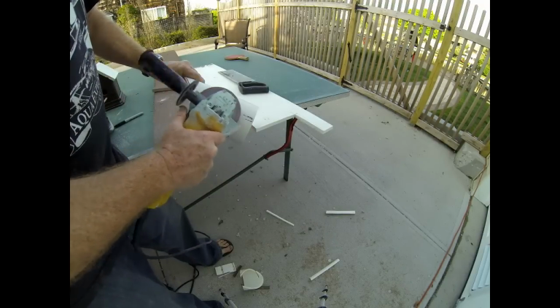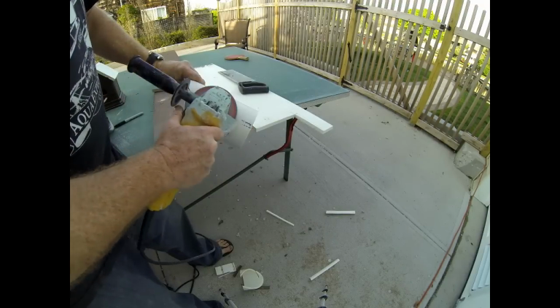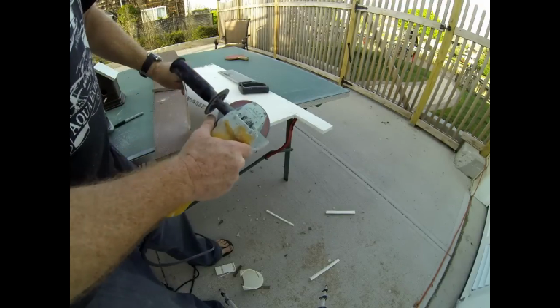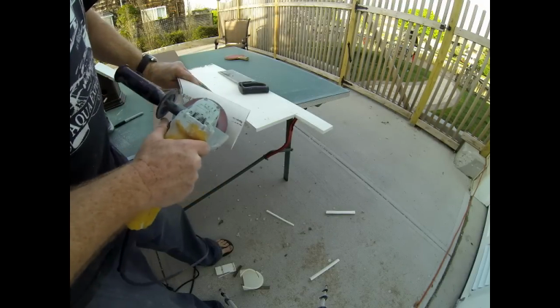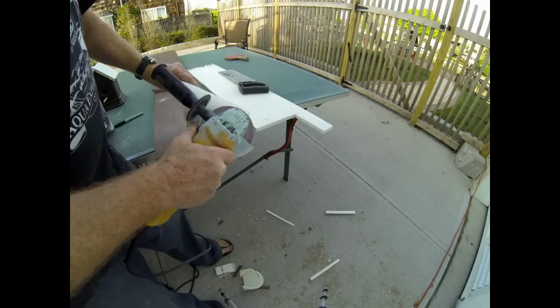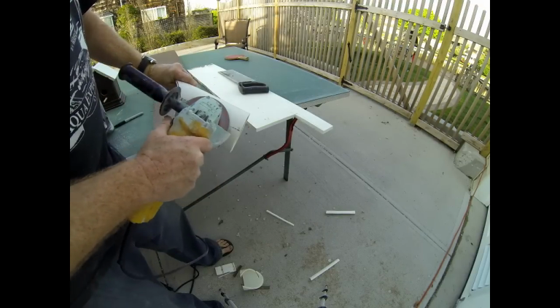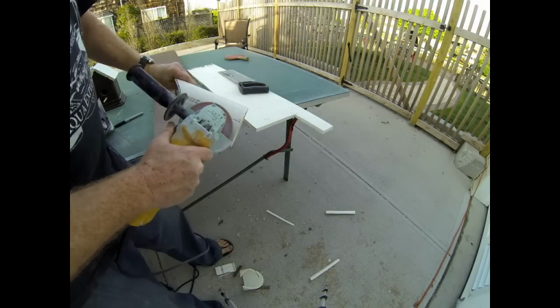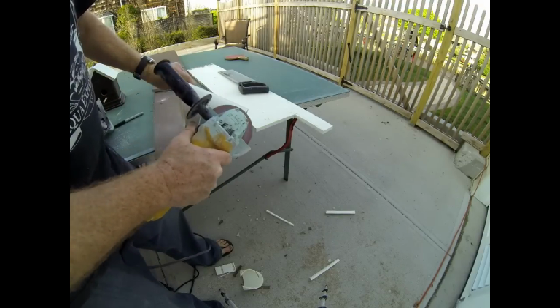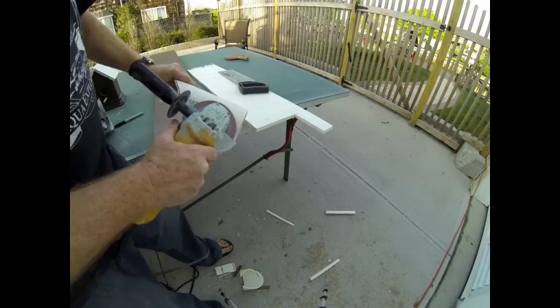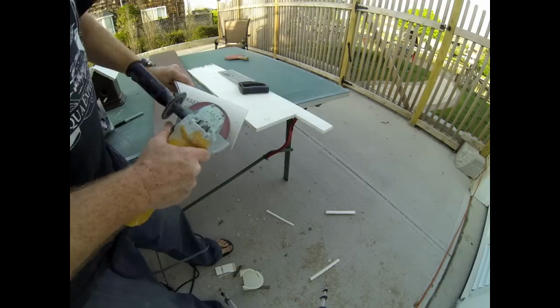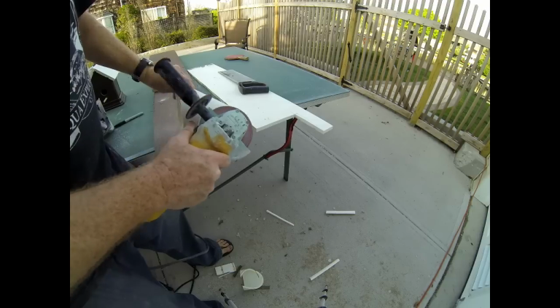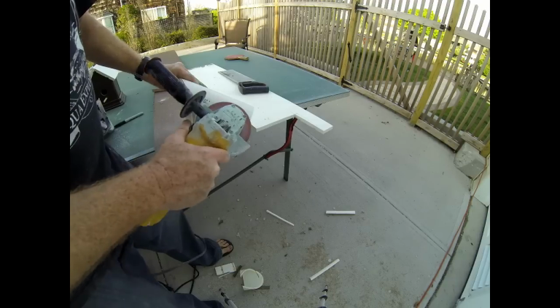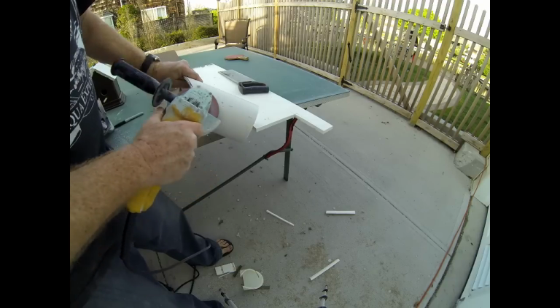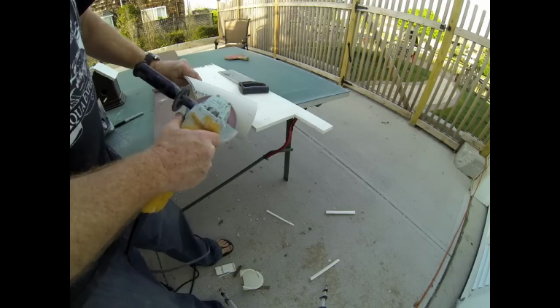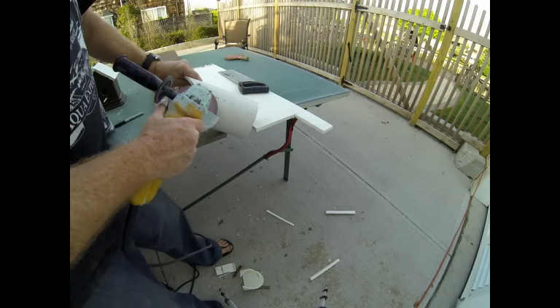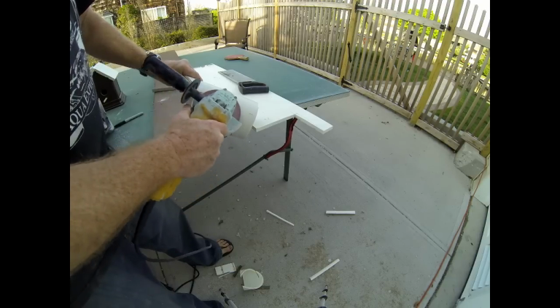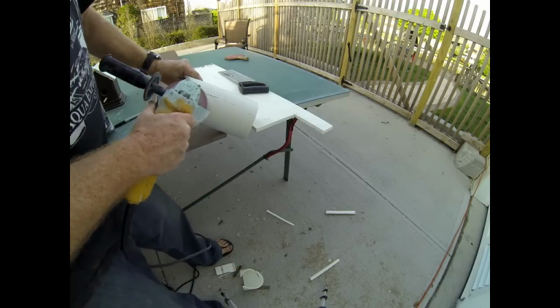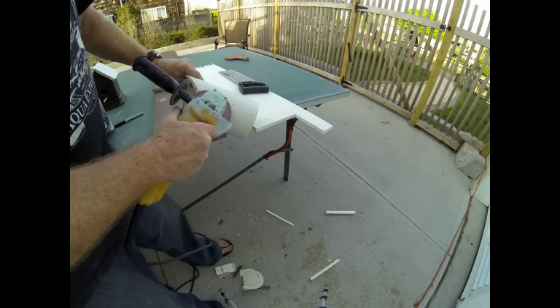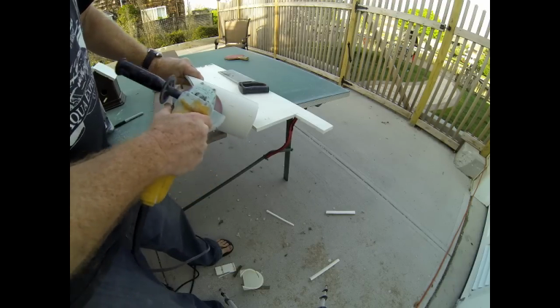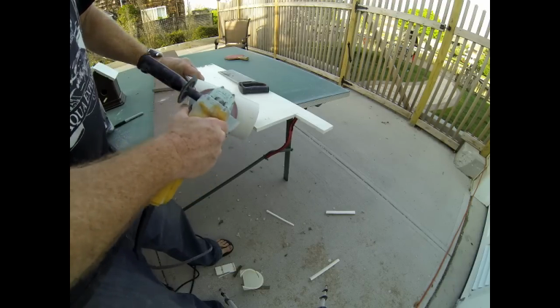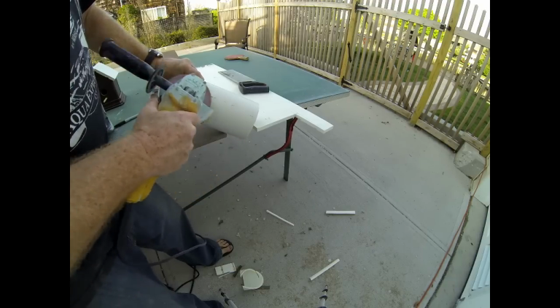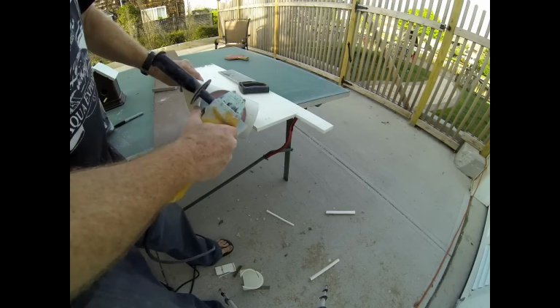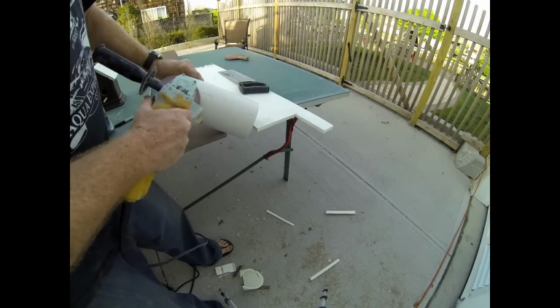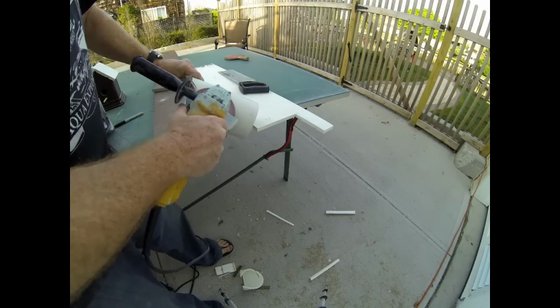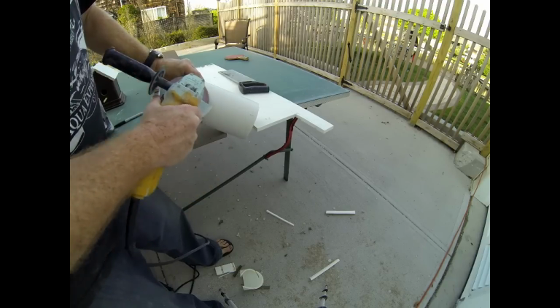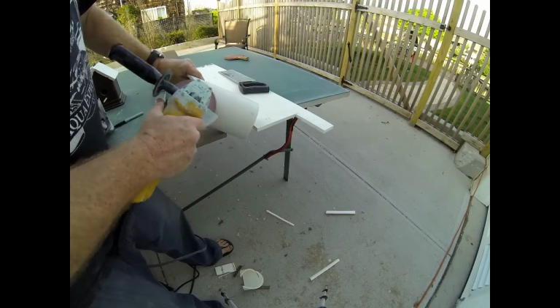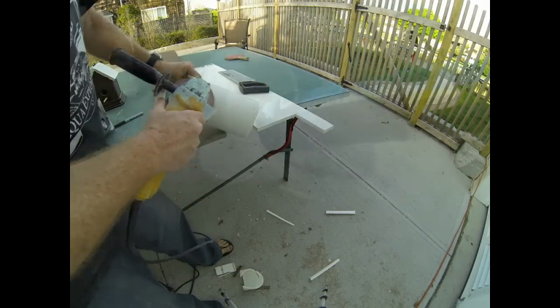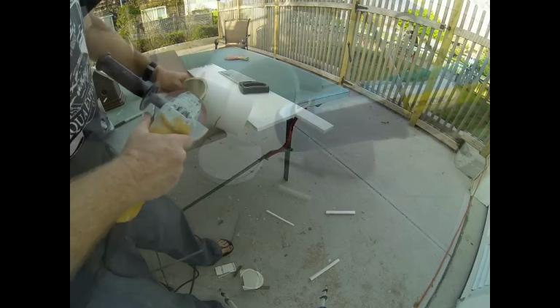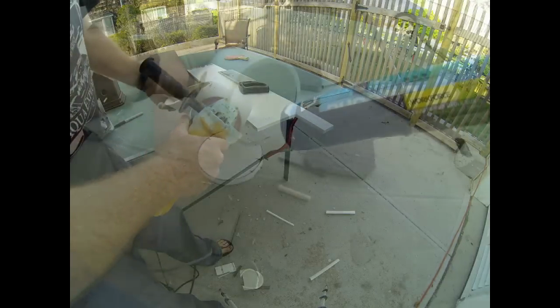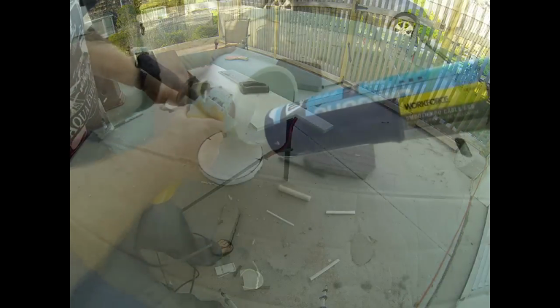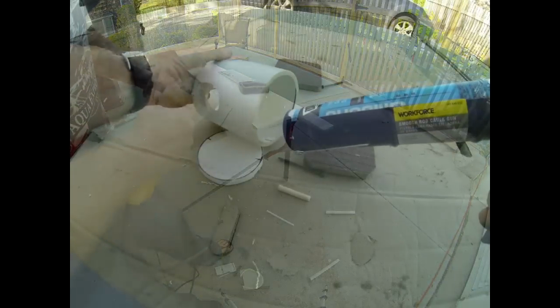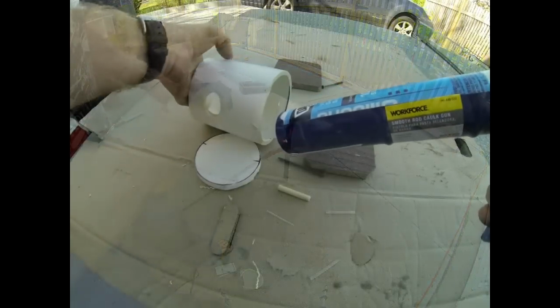I'm going to use a grinder to sand away the writing that's on the PVC, just to give it a cleaner appearance.